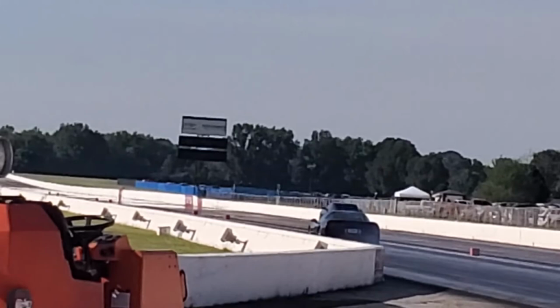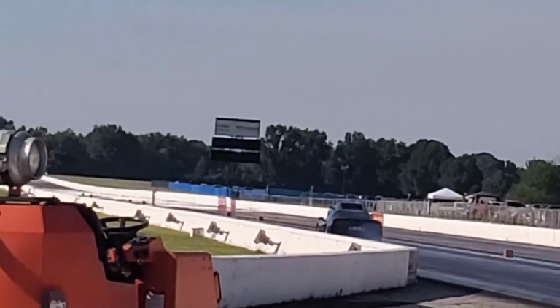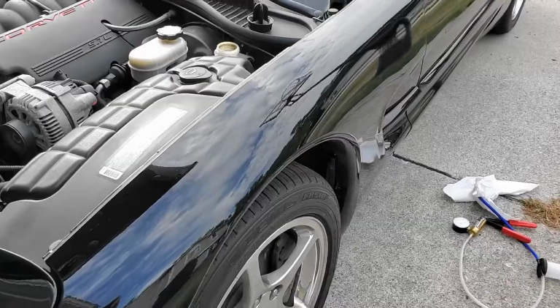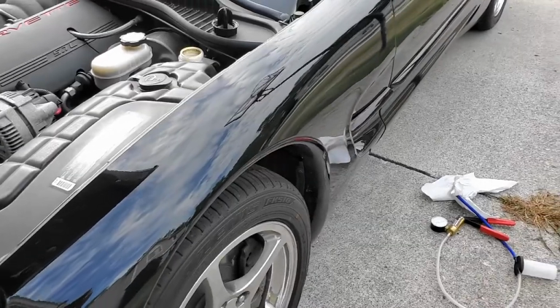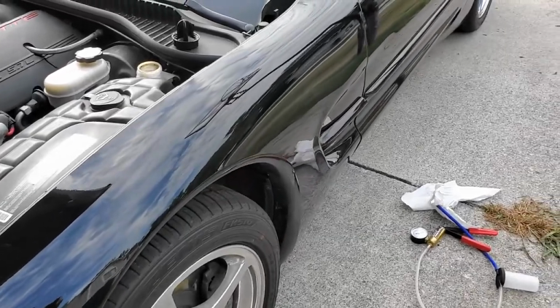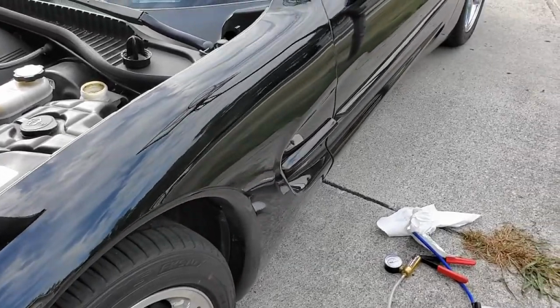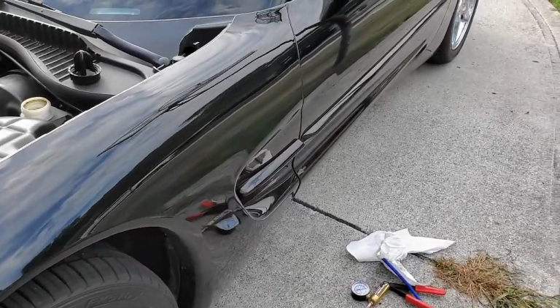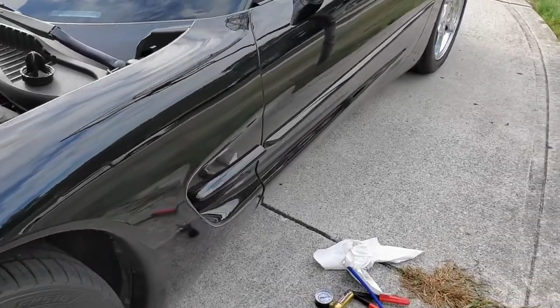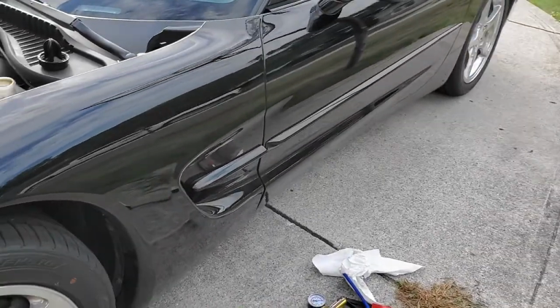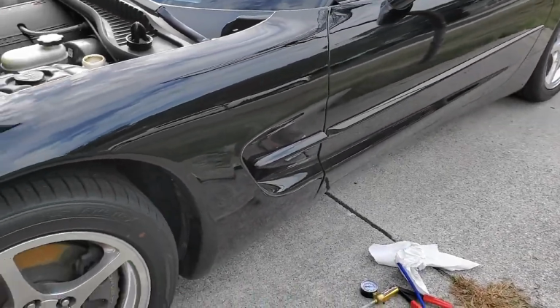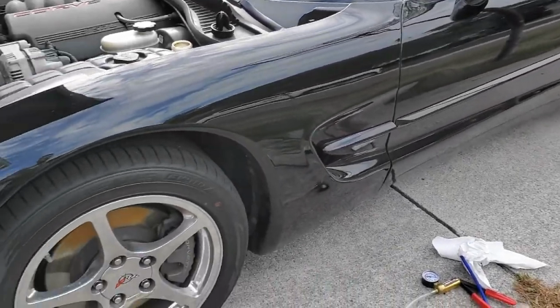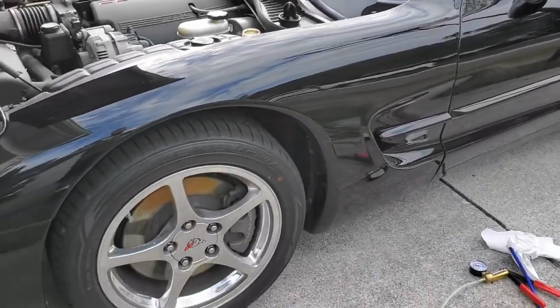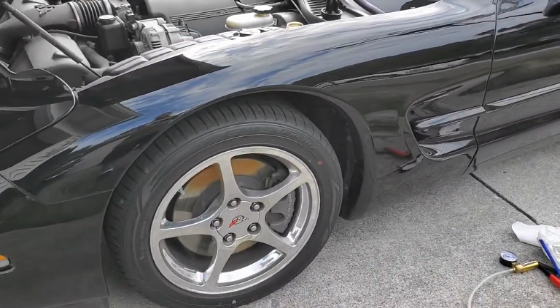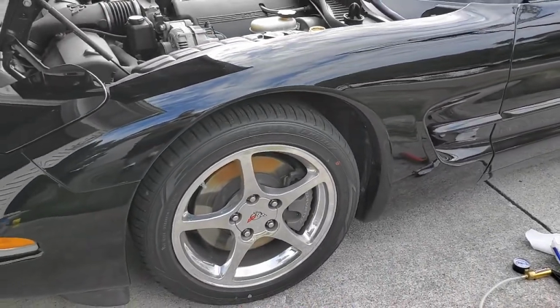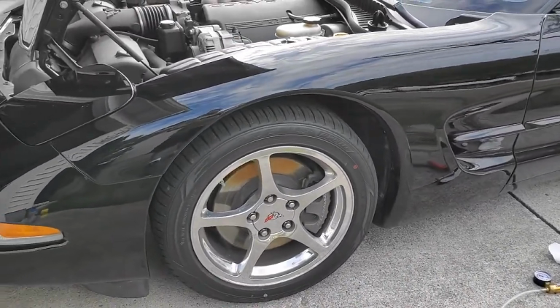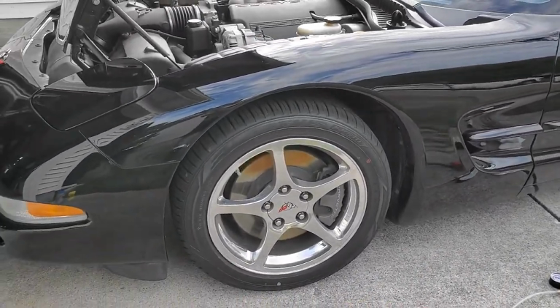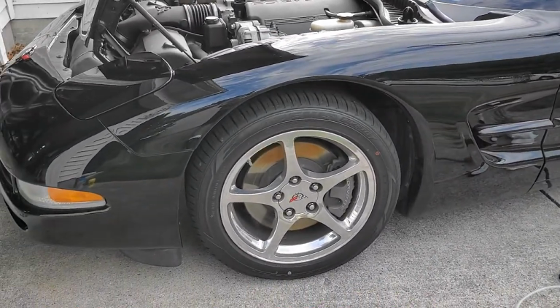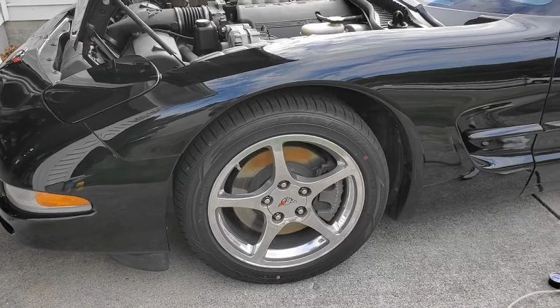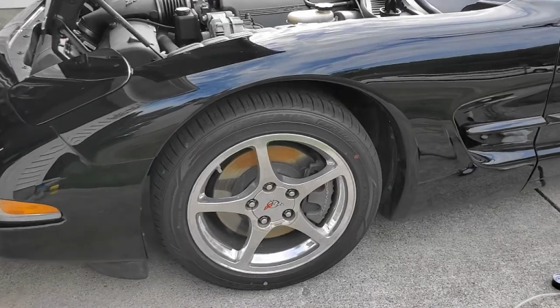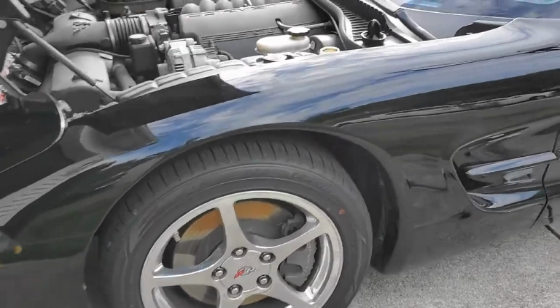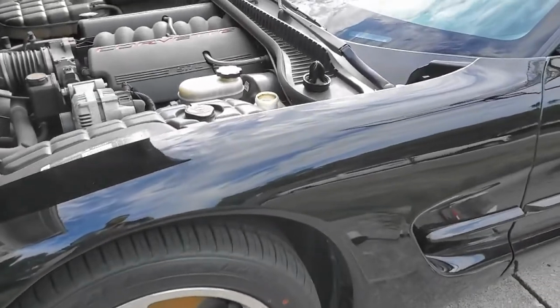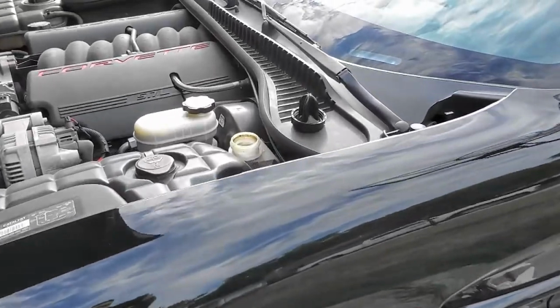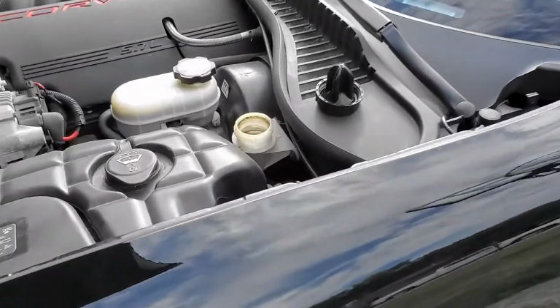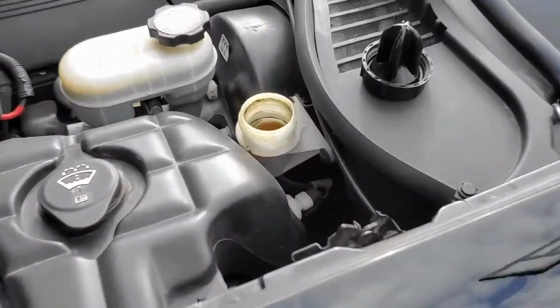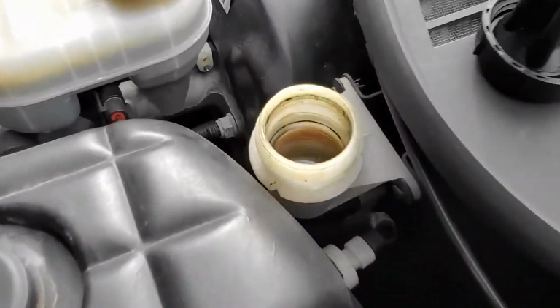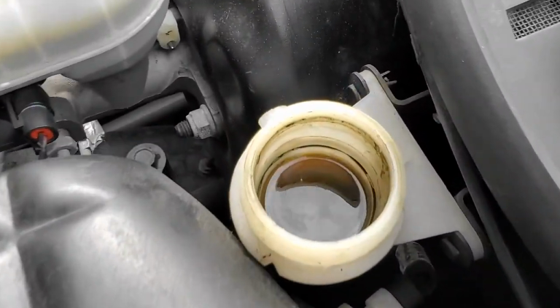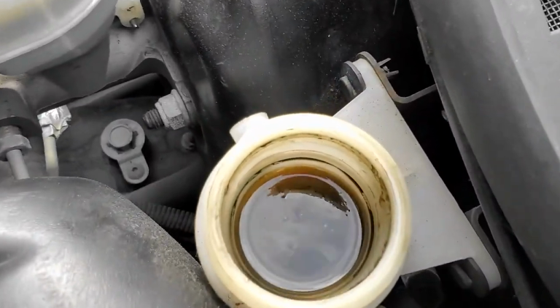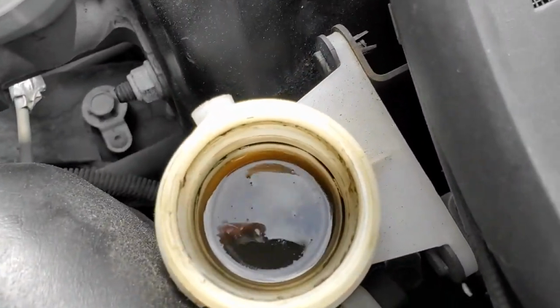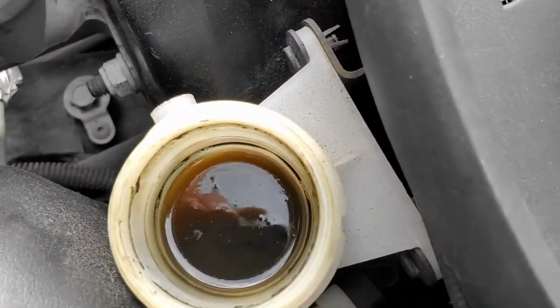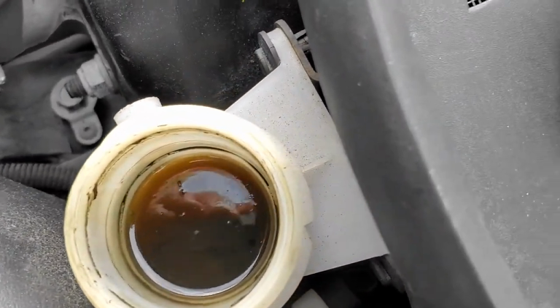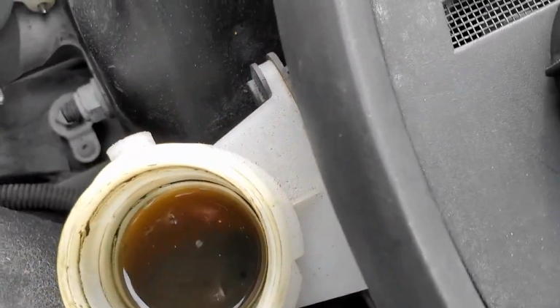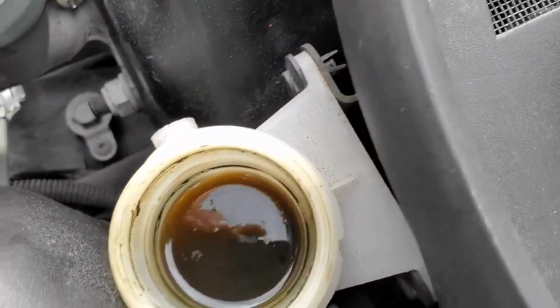We had a video at the drag strip and we saw a lot of clutch smoke coming out the back, so we decided to change the clutch fluid. And as you can see, this fluid is pretty dark and nasty.